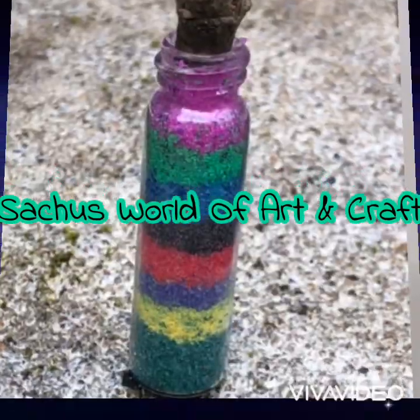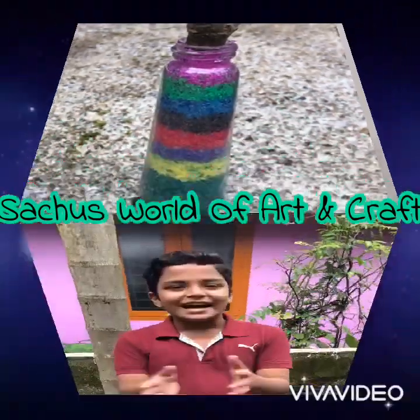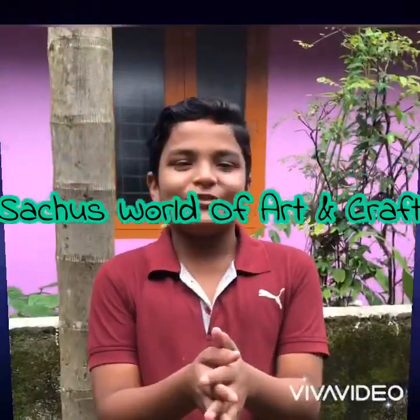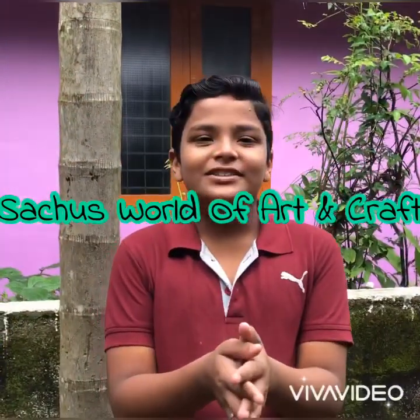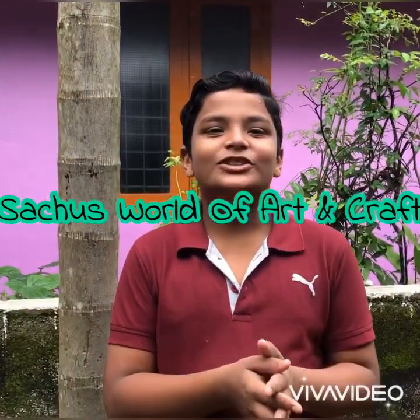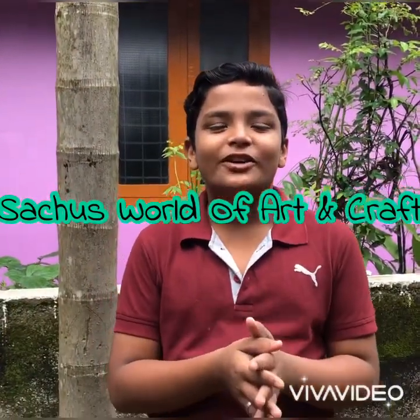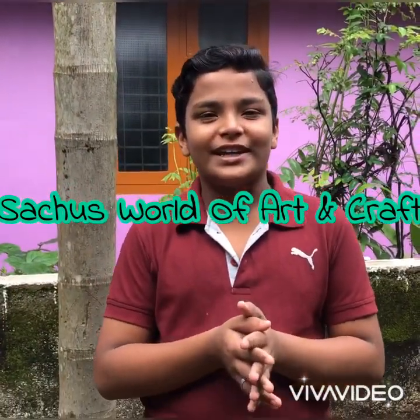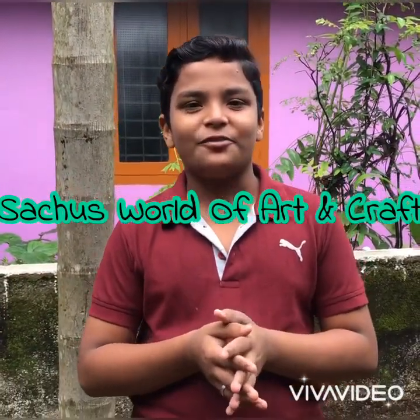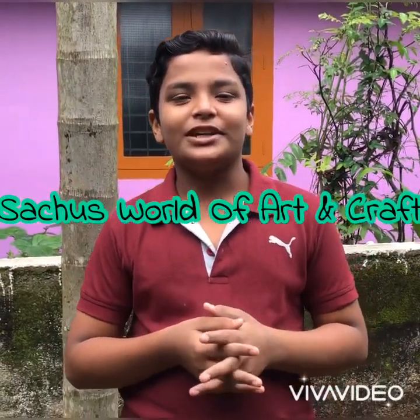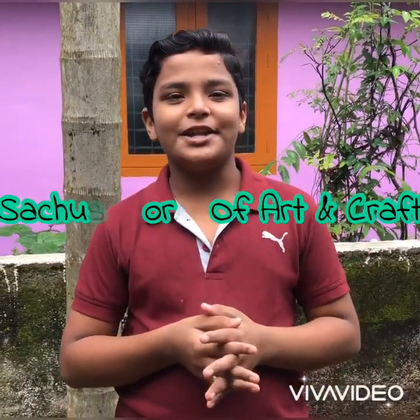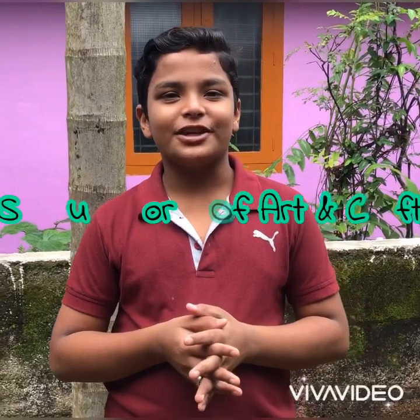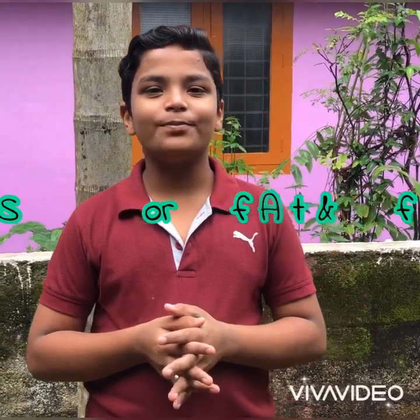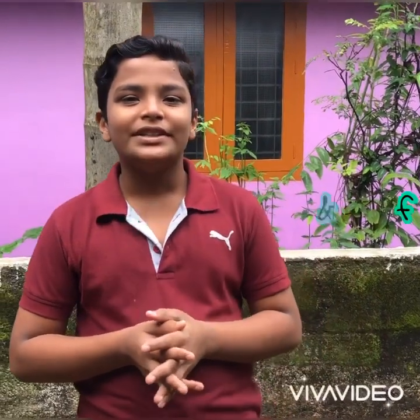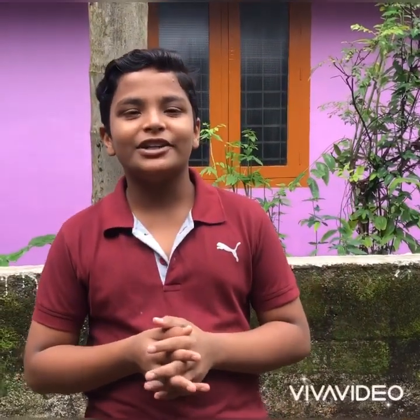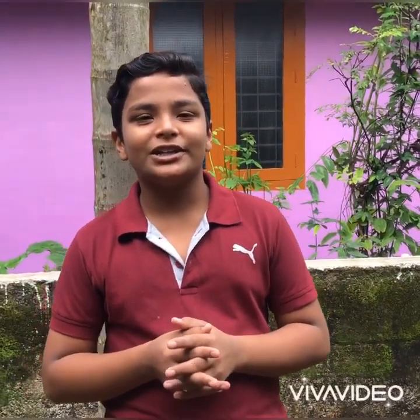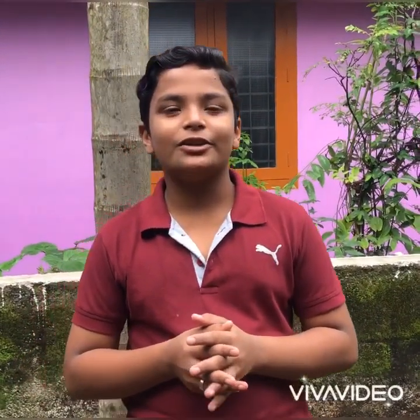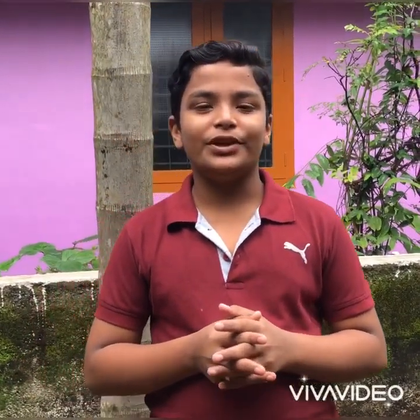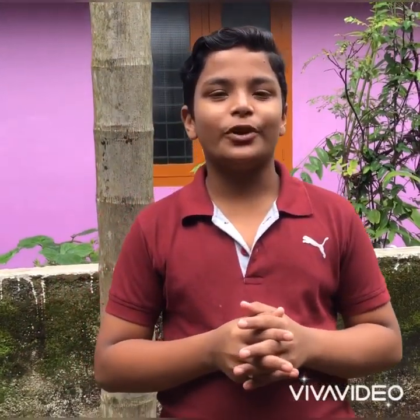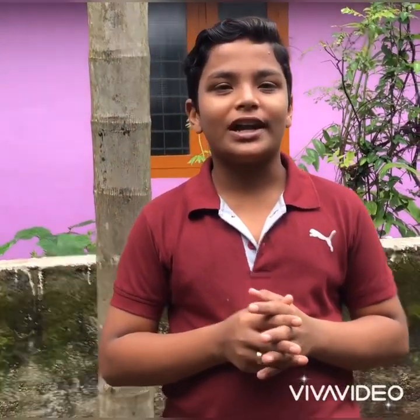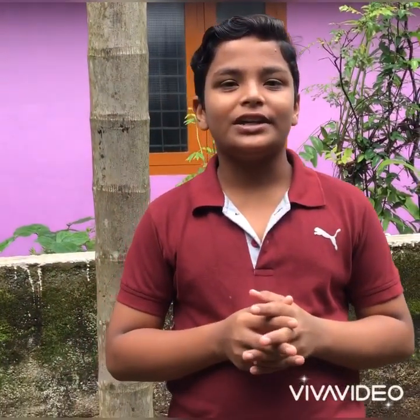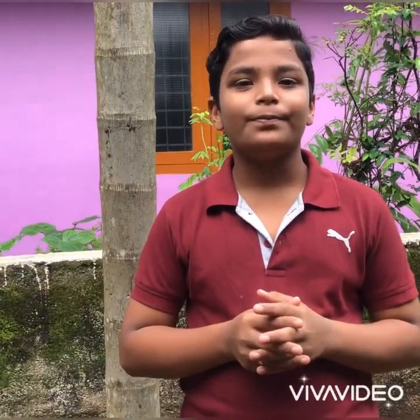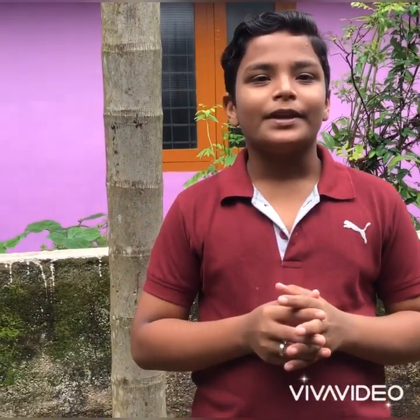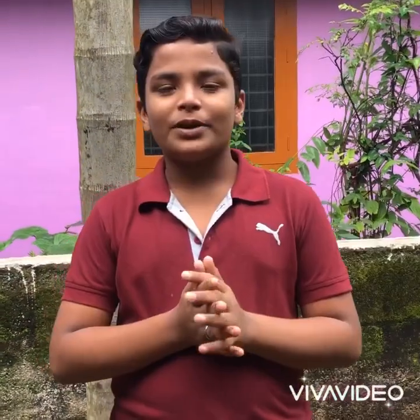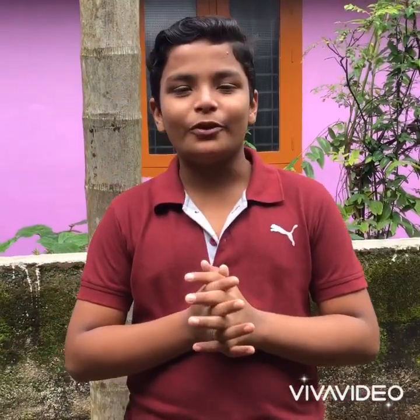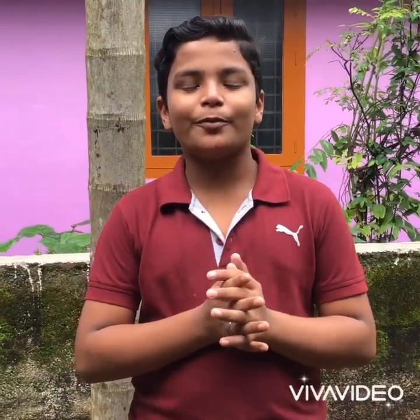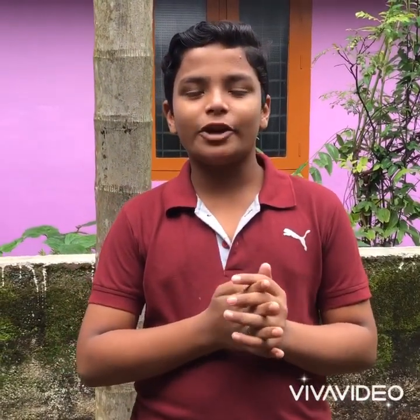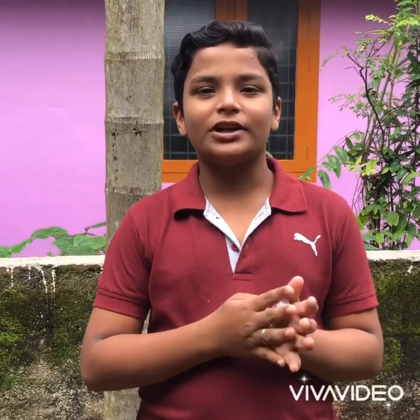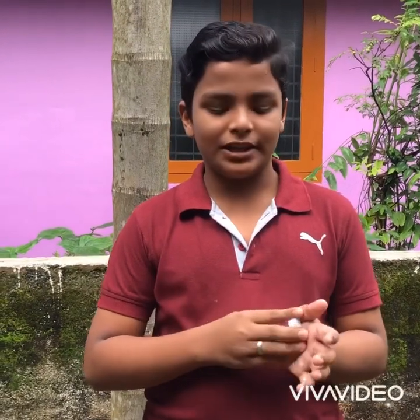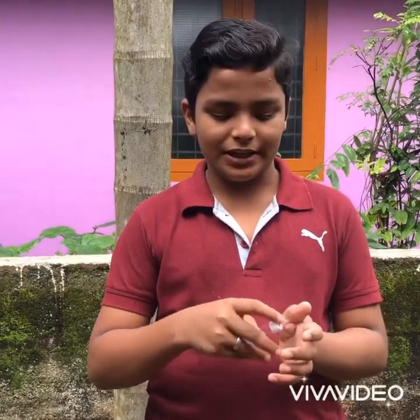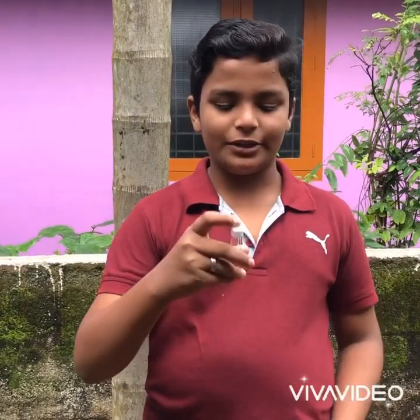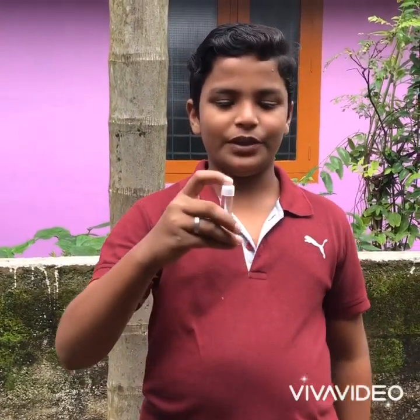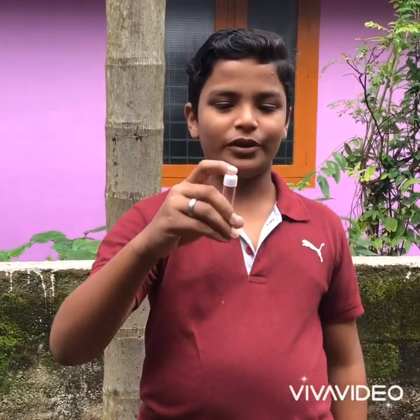Hi friends, such is the world of art. I am going to show you a mini bottle.